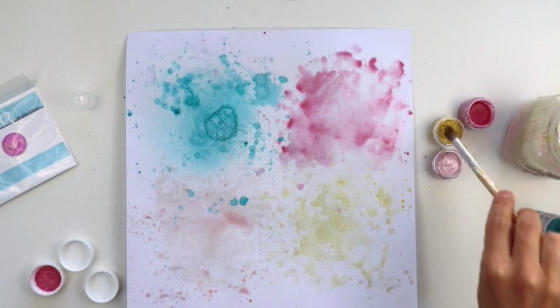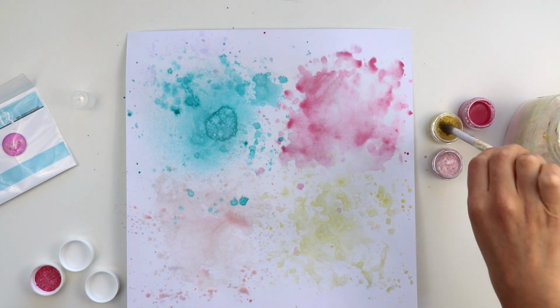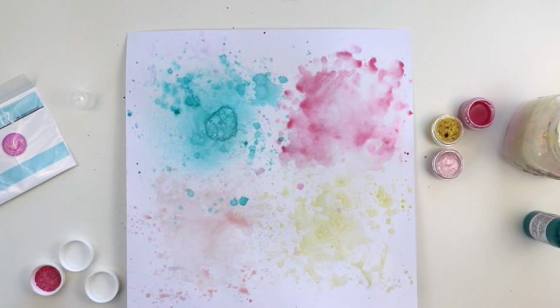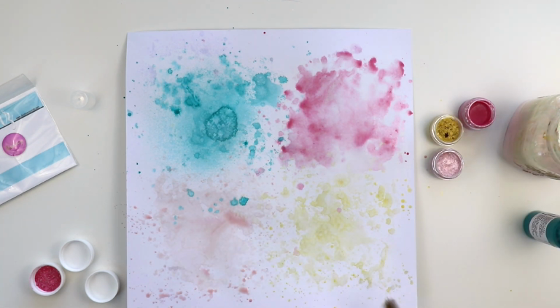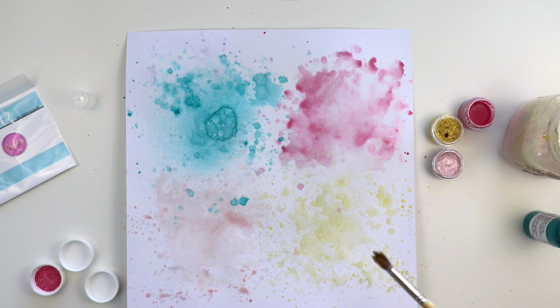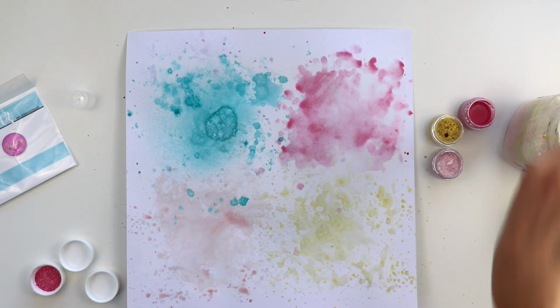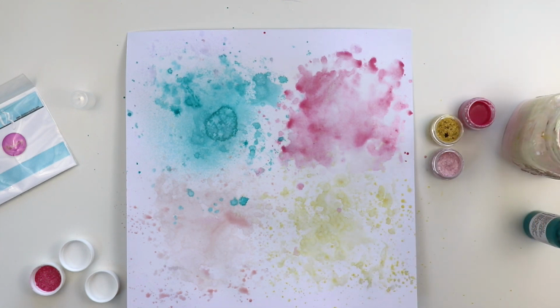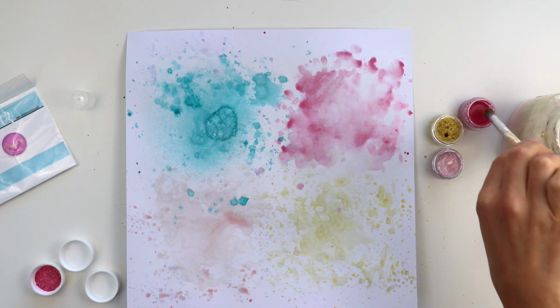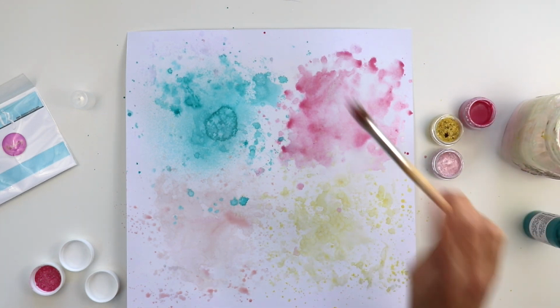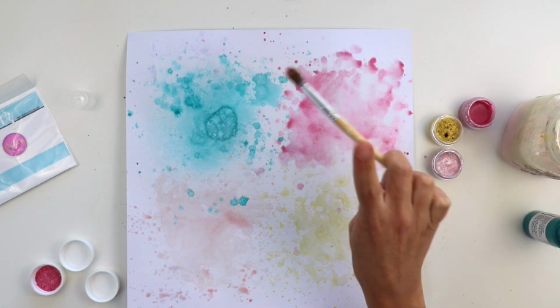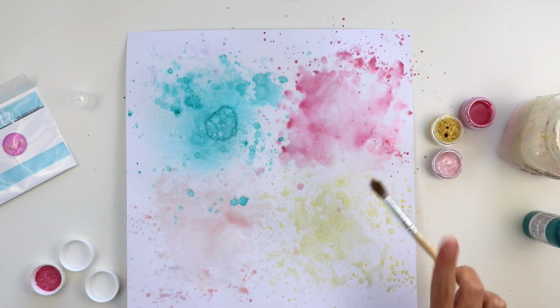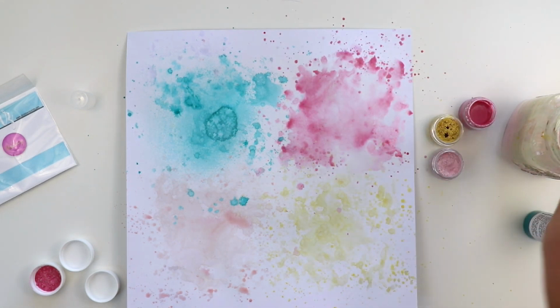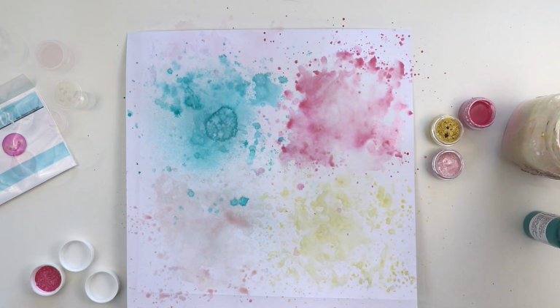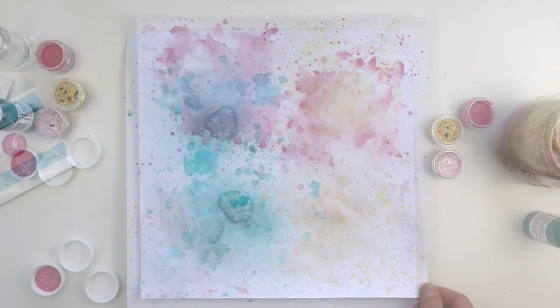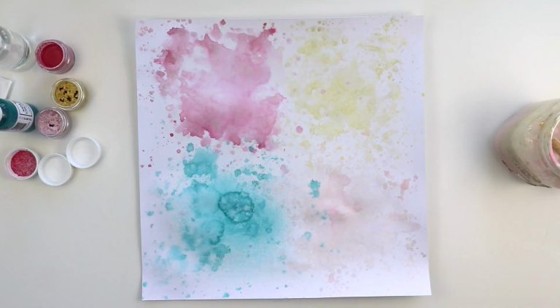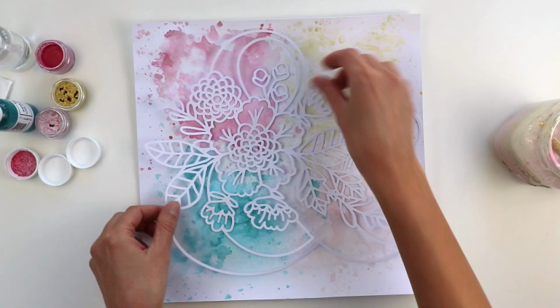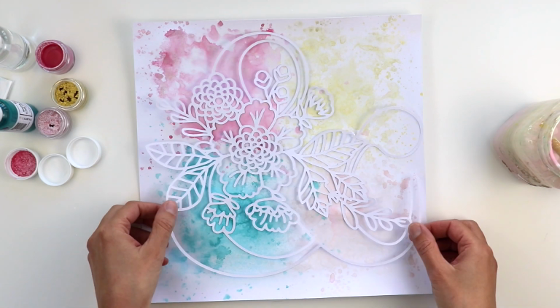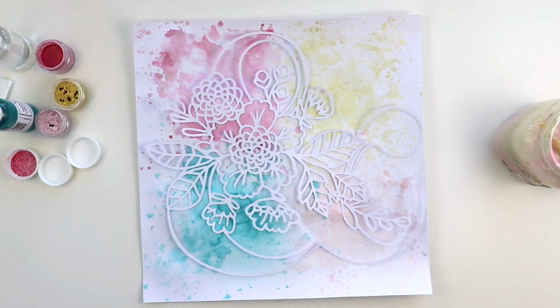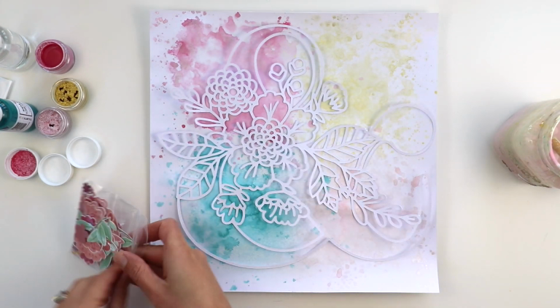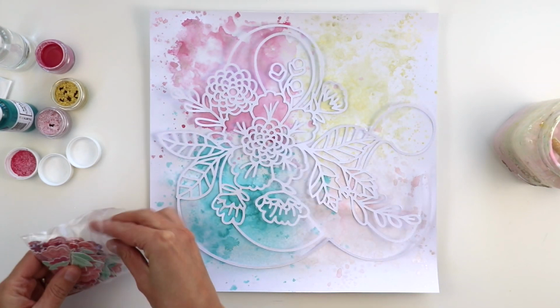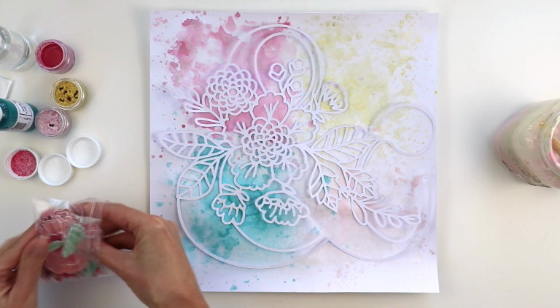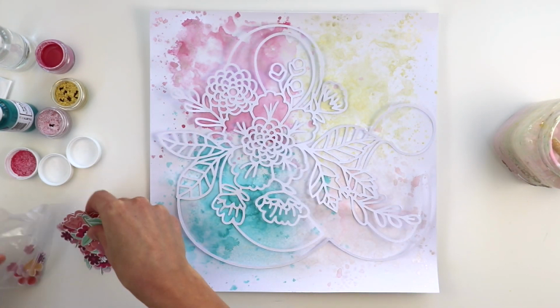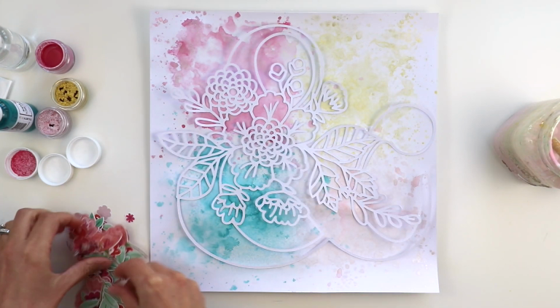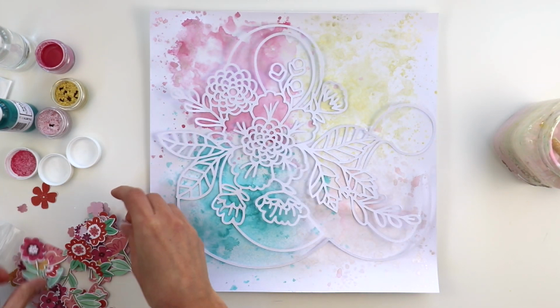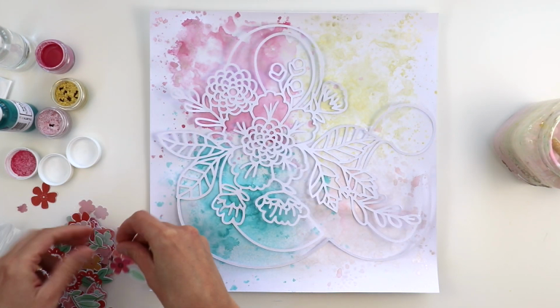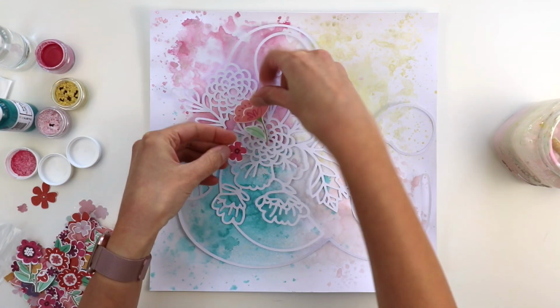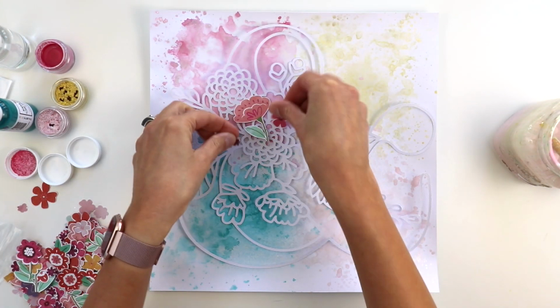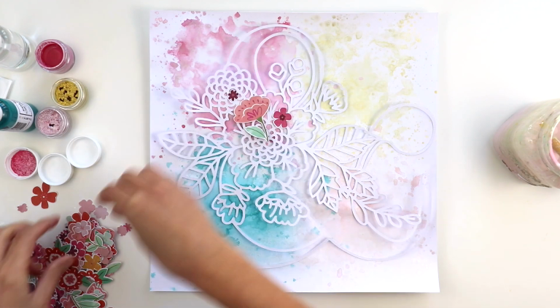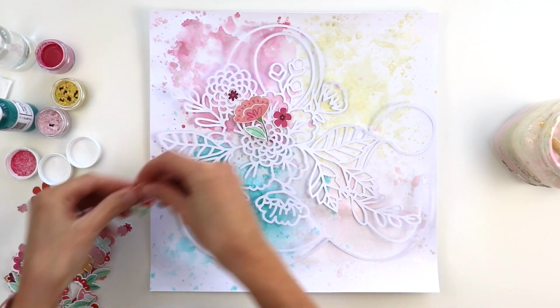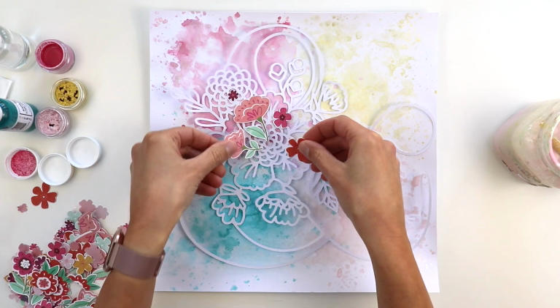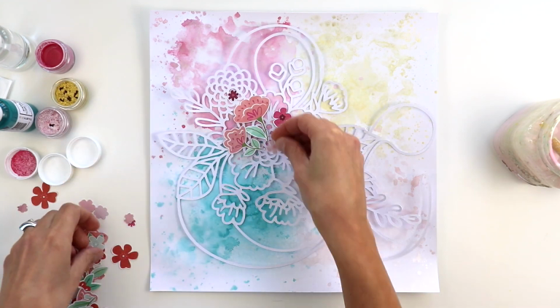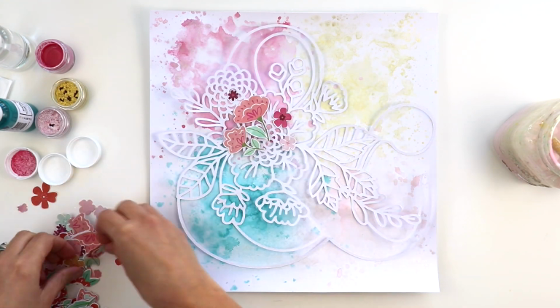These dry and they are super shimmery and shiny — hence they're called shimmers. So it's a really pretty background. I designed this exclusive floral ampersand cut file to go along with this kit.